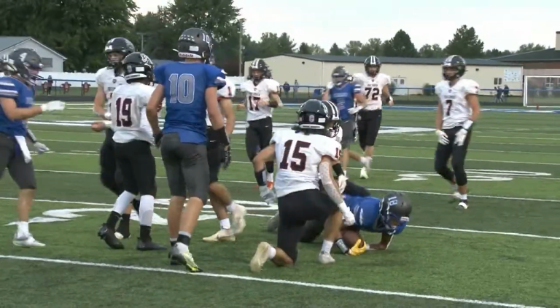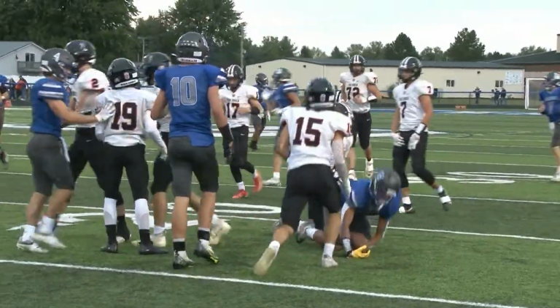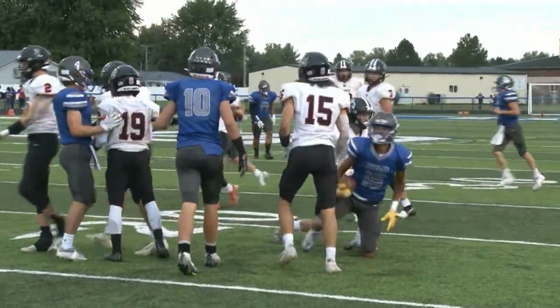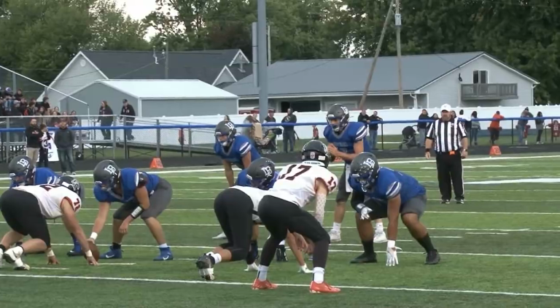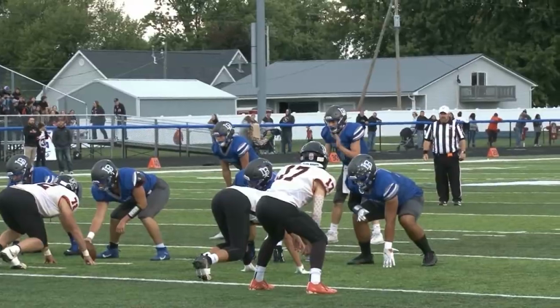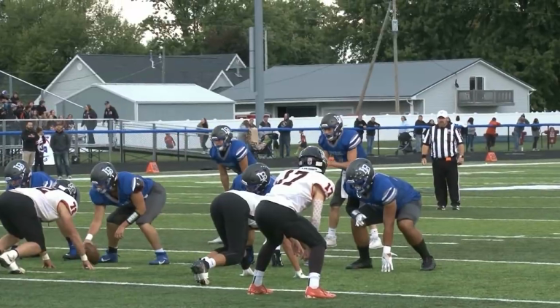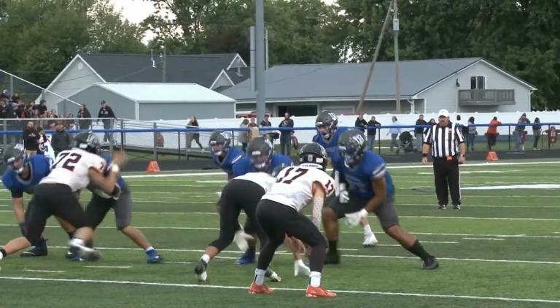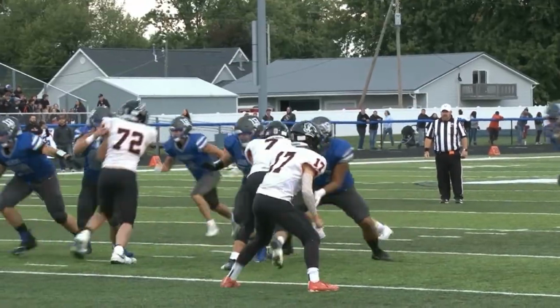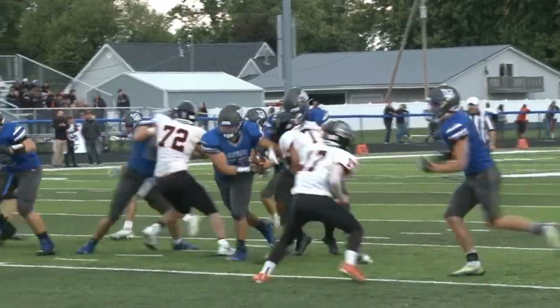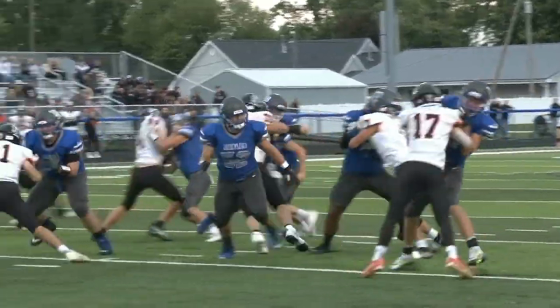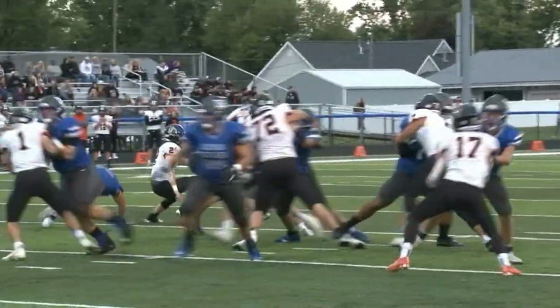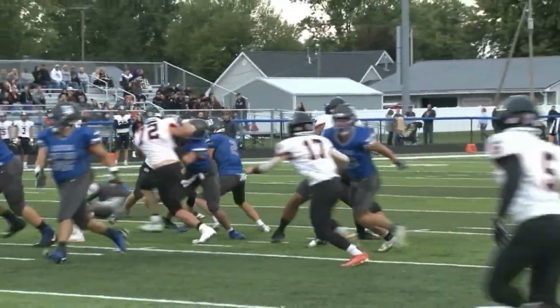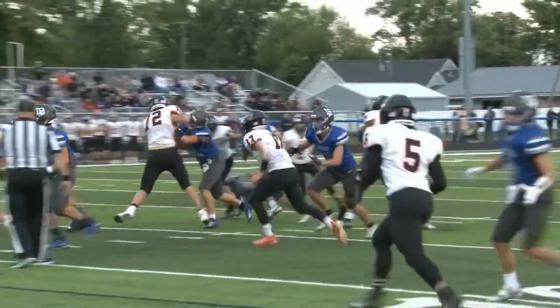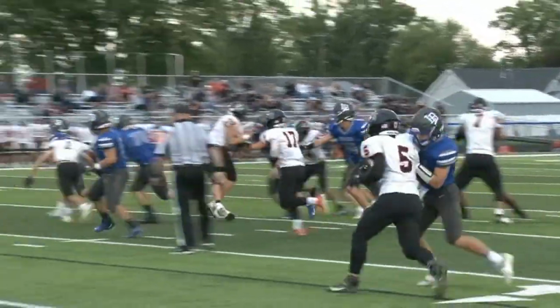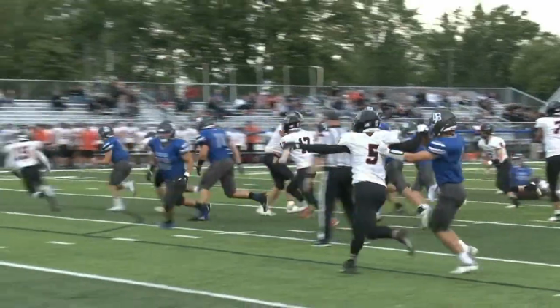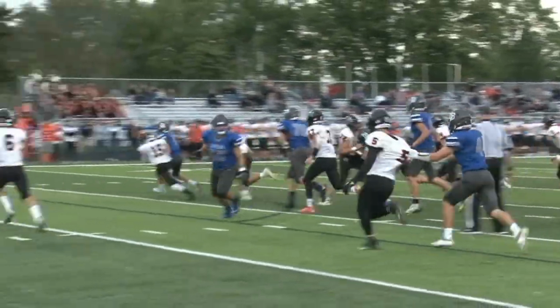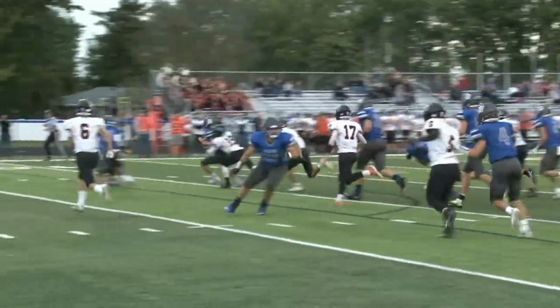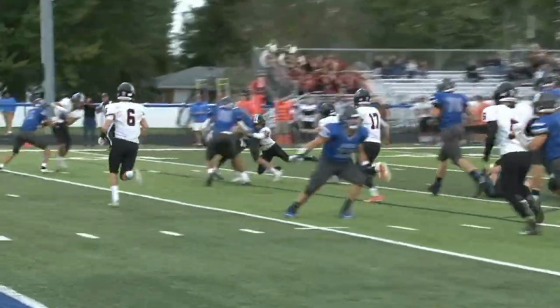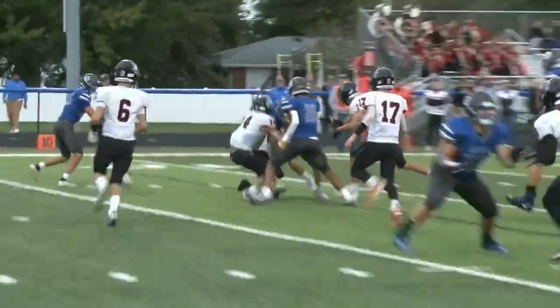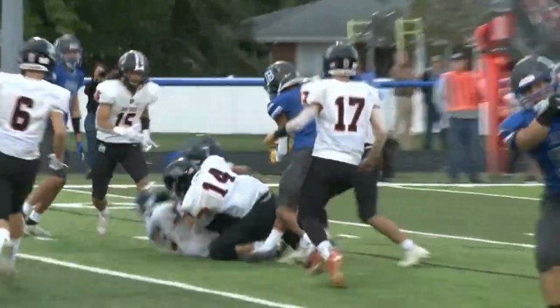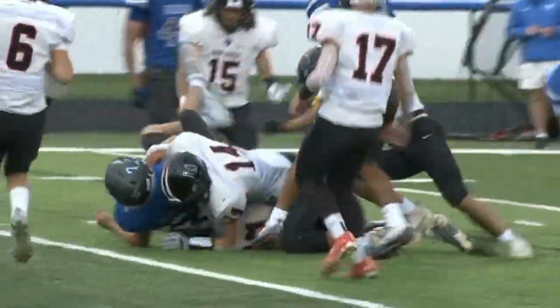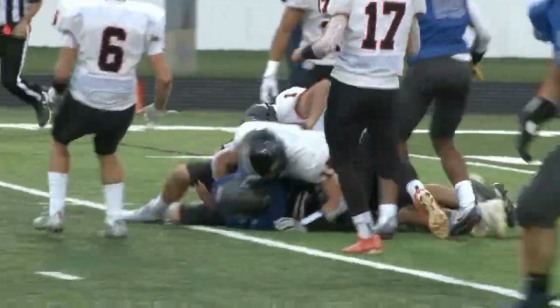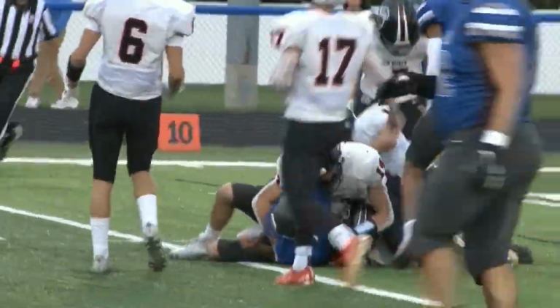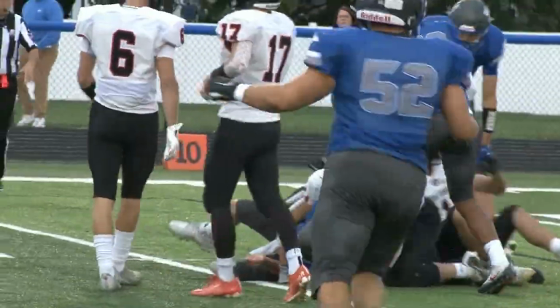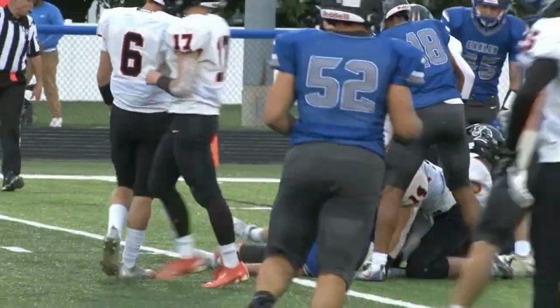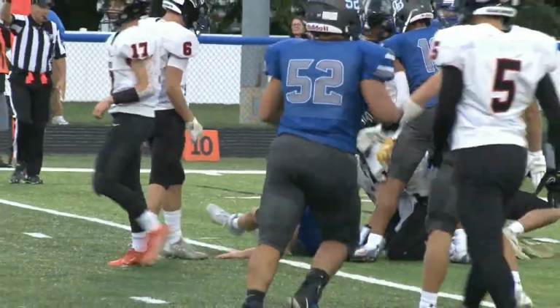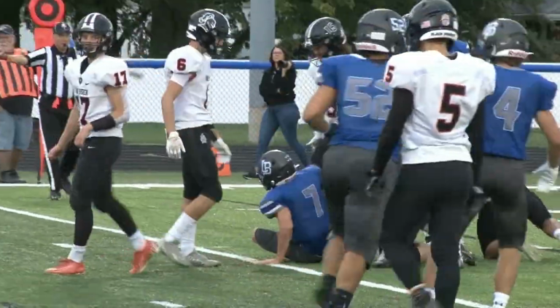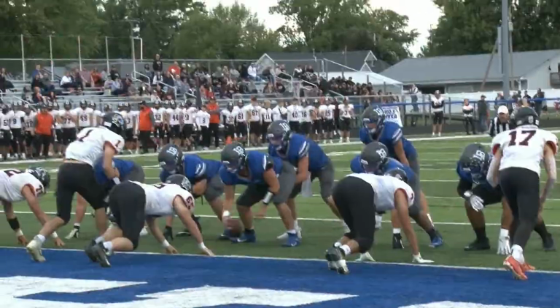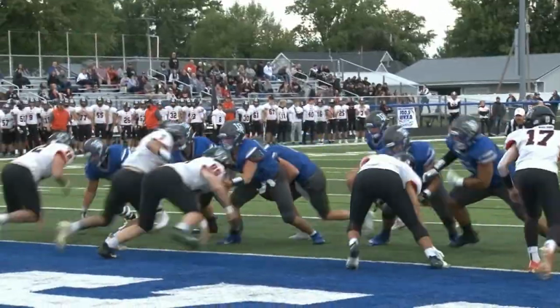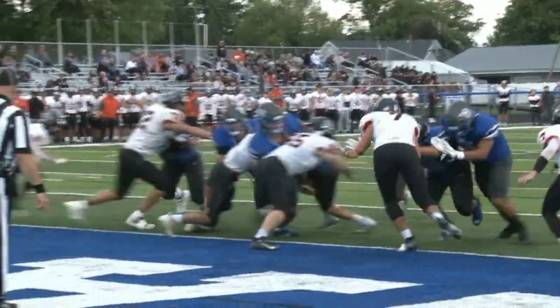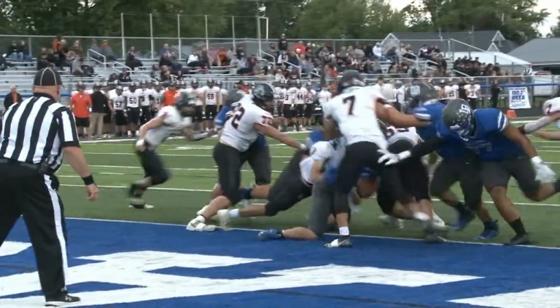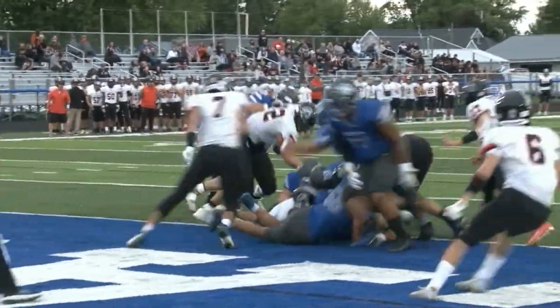Another first down for Liberty Benton. Now second and 11, ball on the 11, Garlock running again. This one brought down all the way to the six, and then it'll only take two more plays from here.